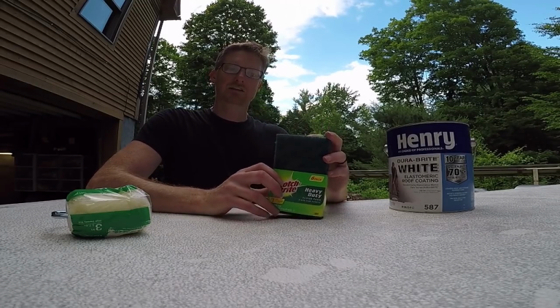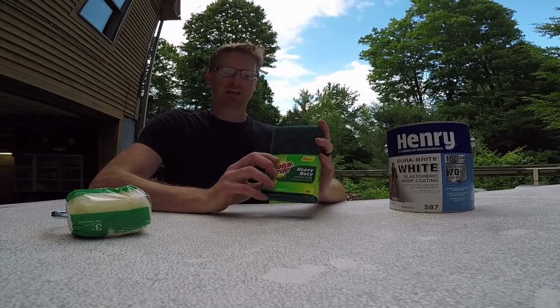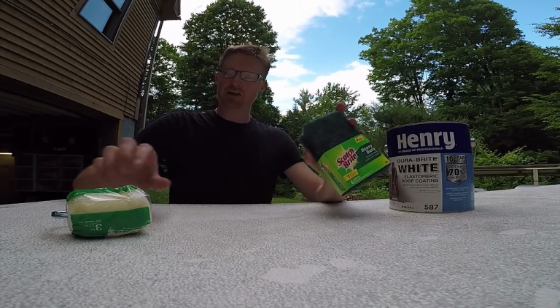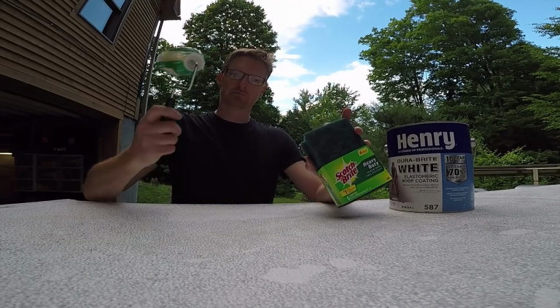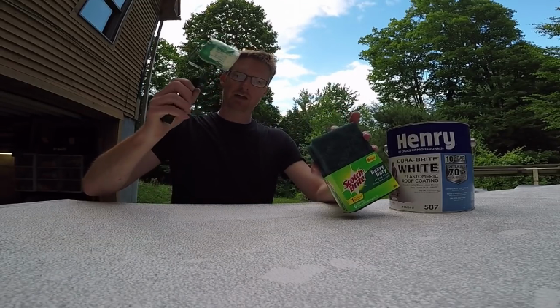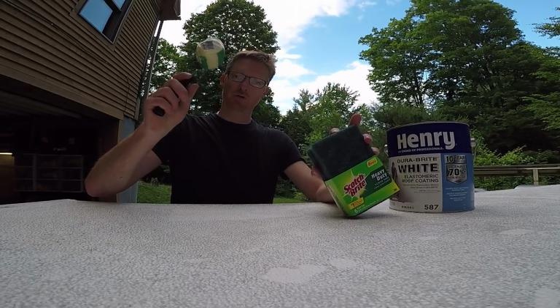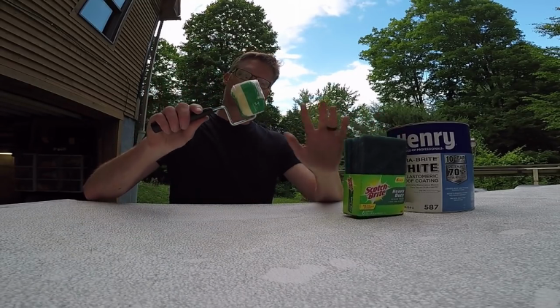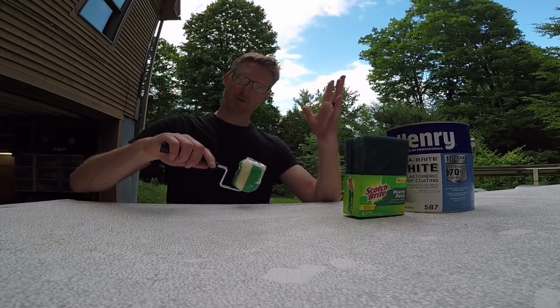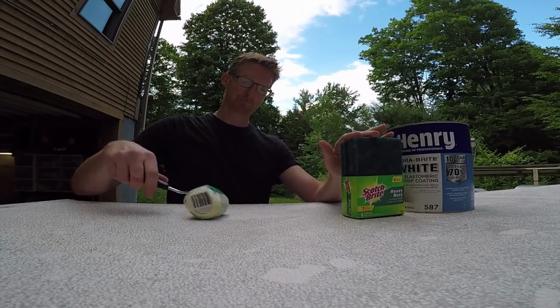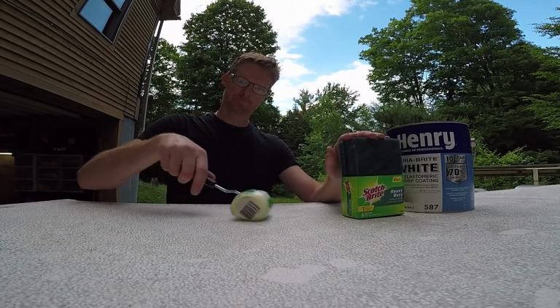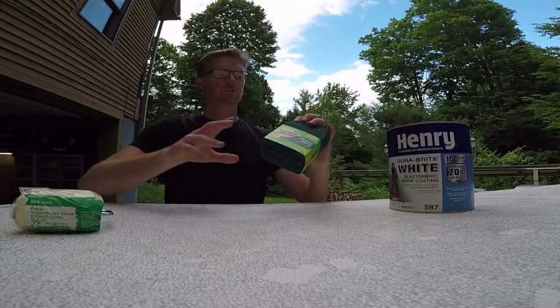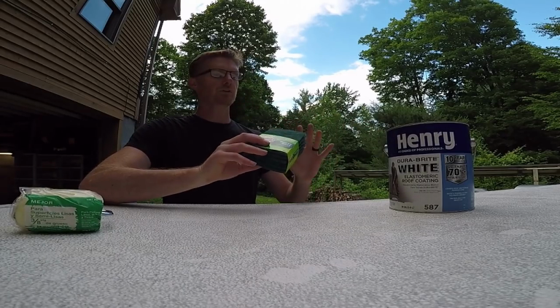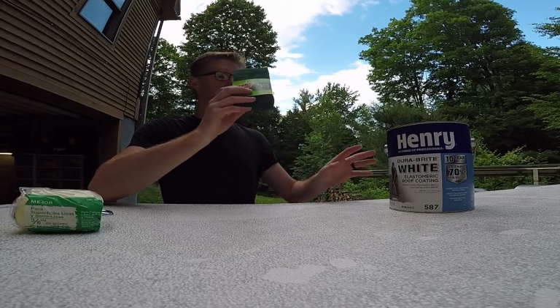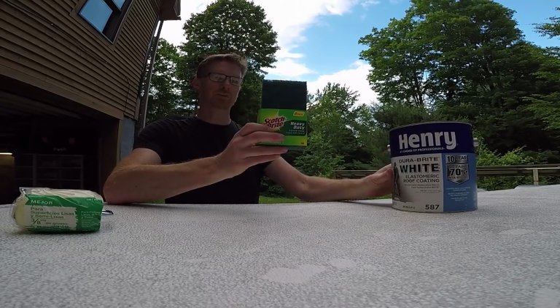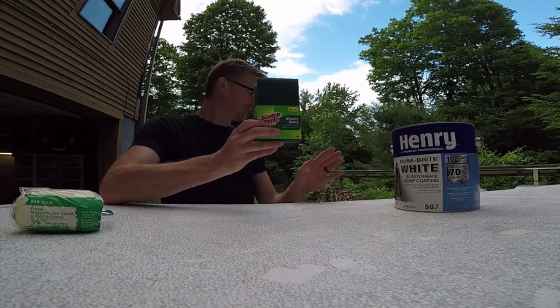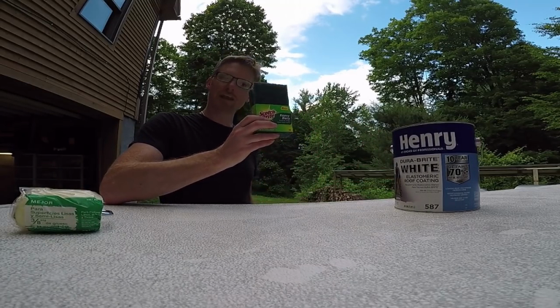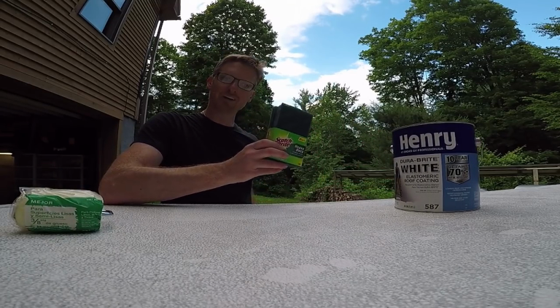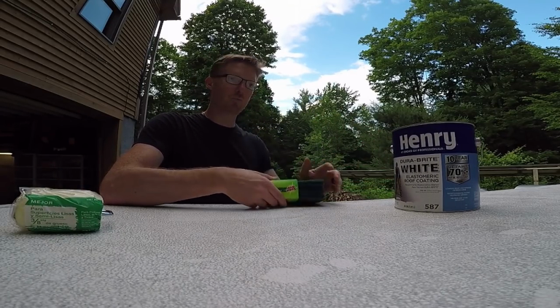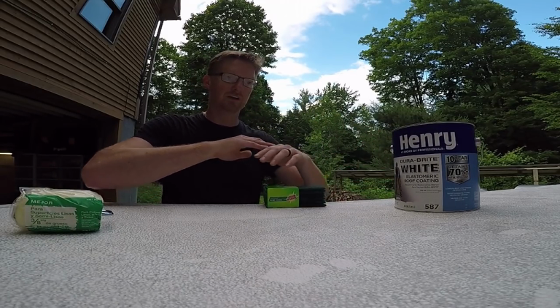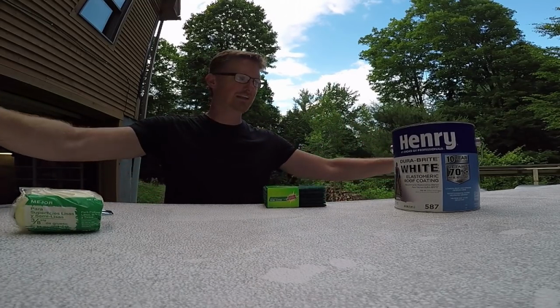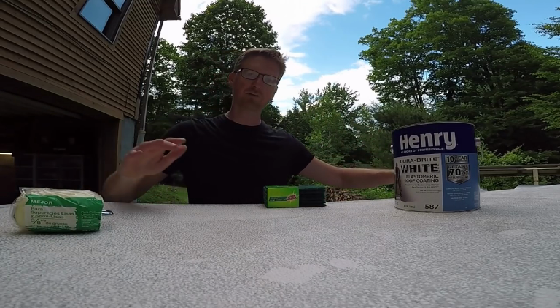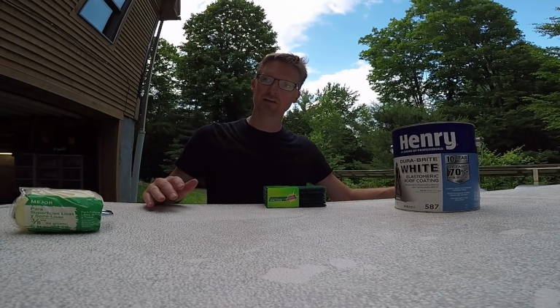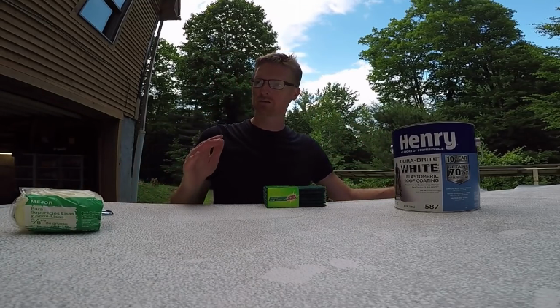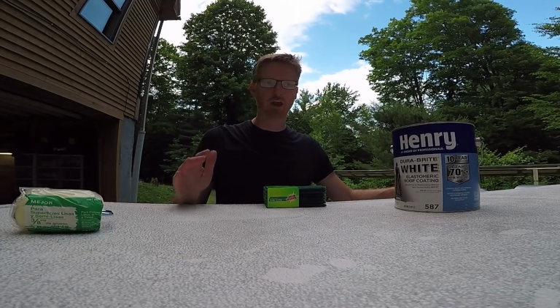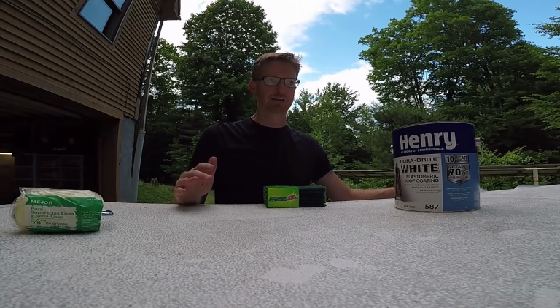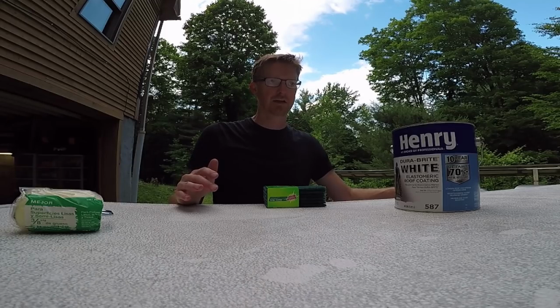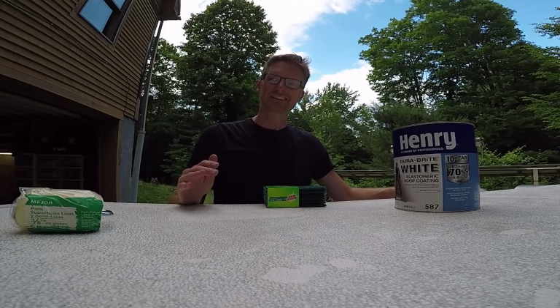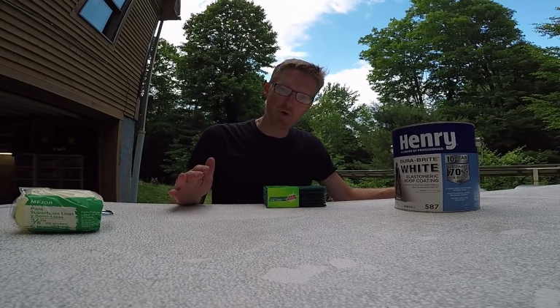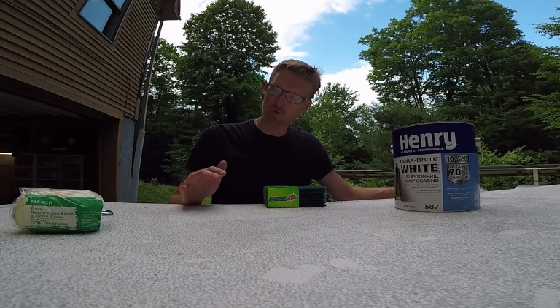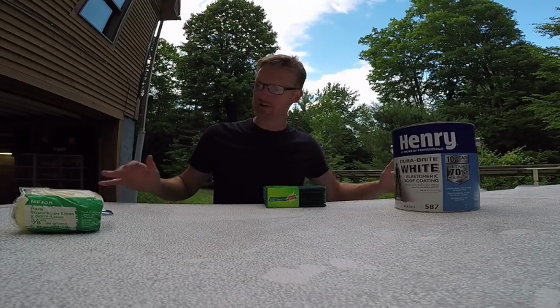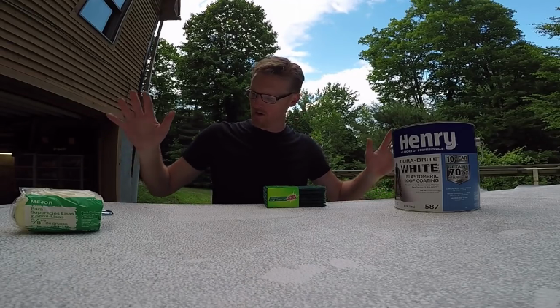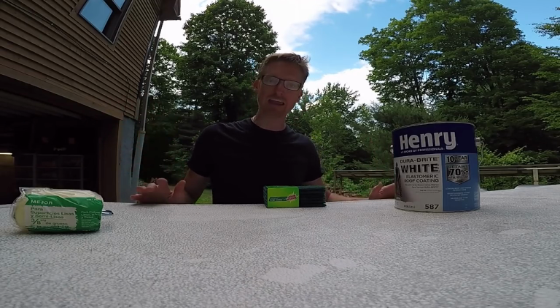I've got some Scotch Brite pads, a roller, and a bigger one too. What we're going to do is use those first along with a bucket of soap — clean everything carefully, then tape off whatever I don't want painted.